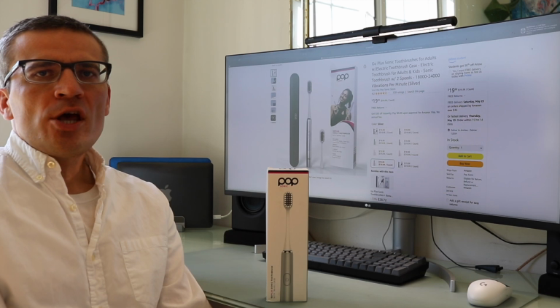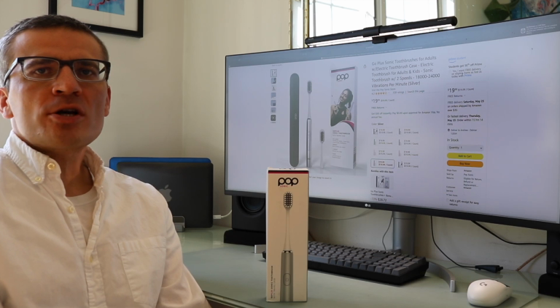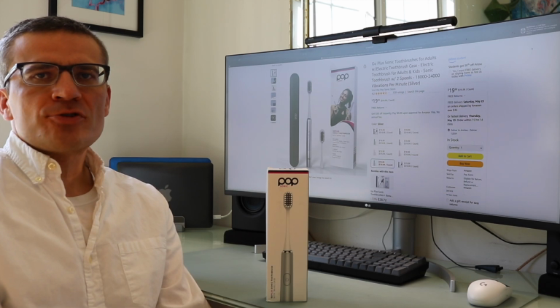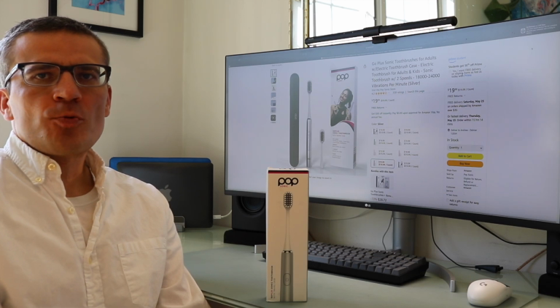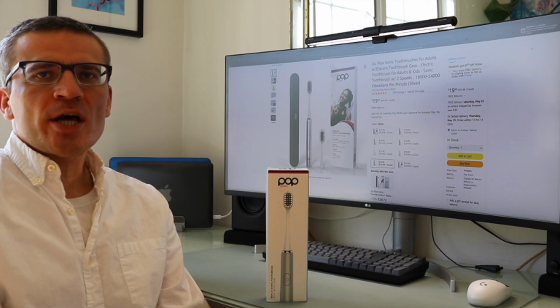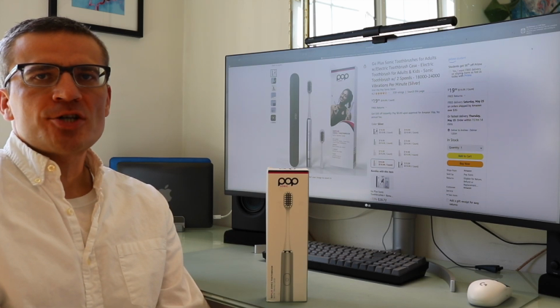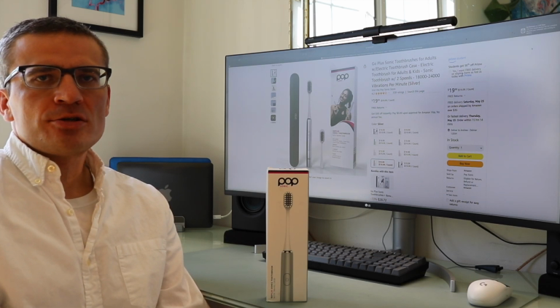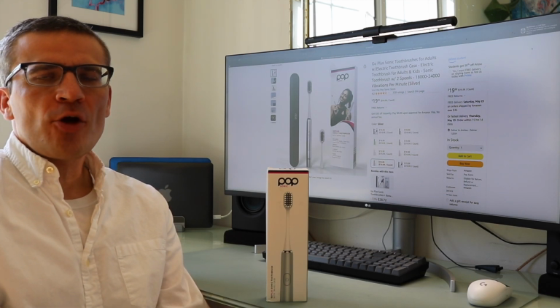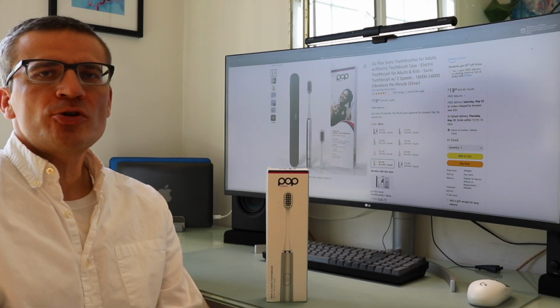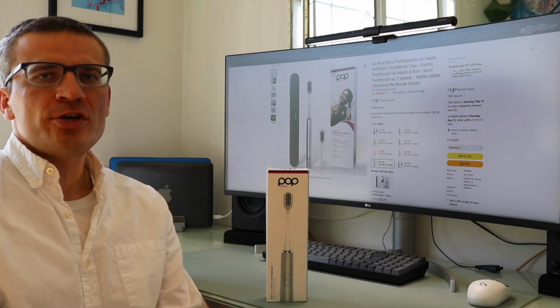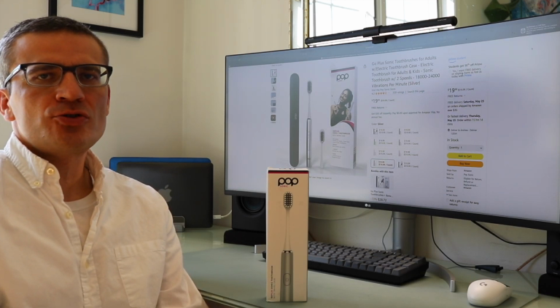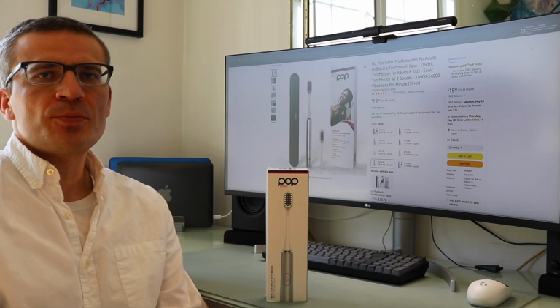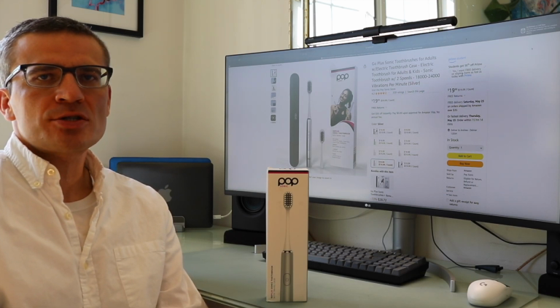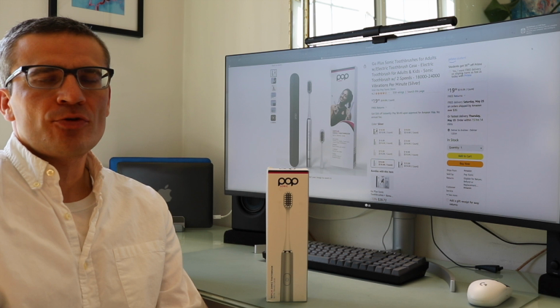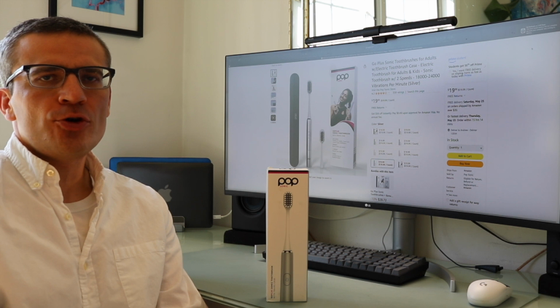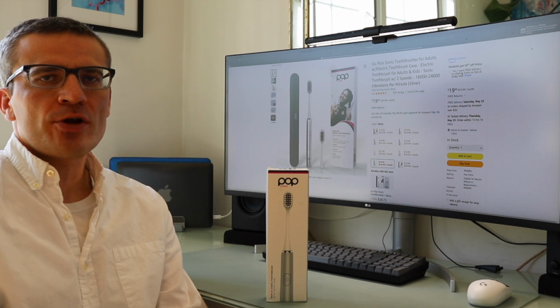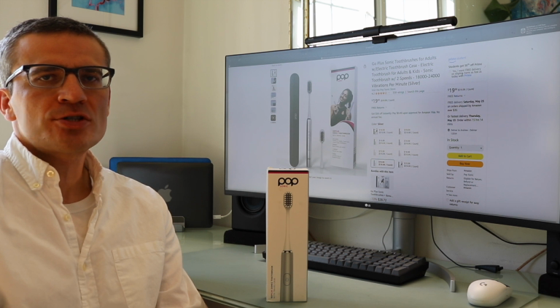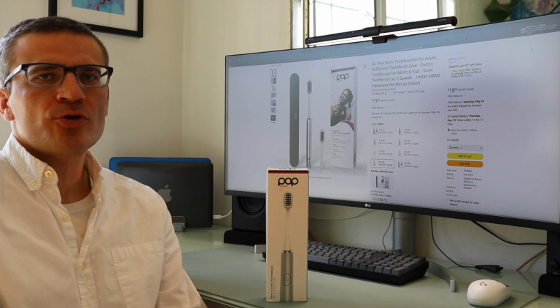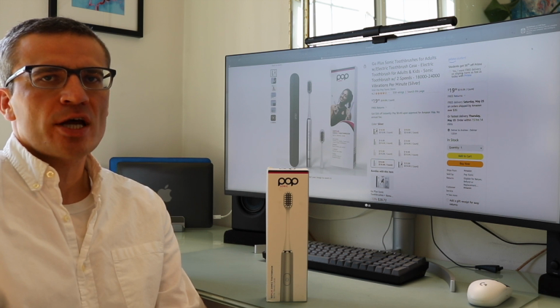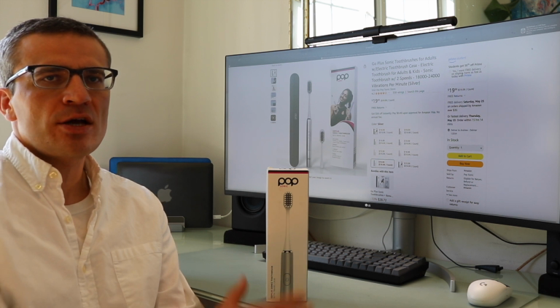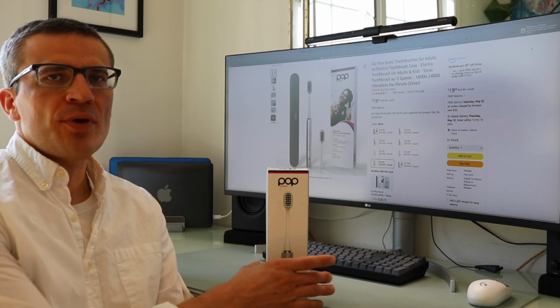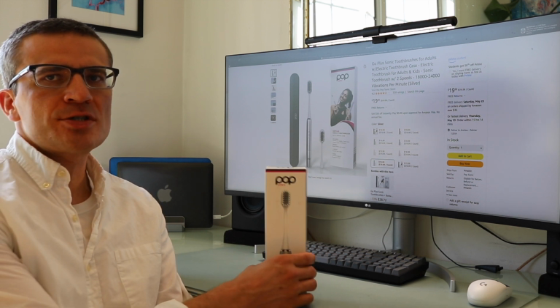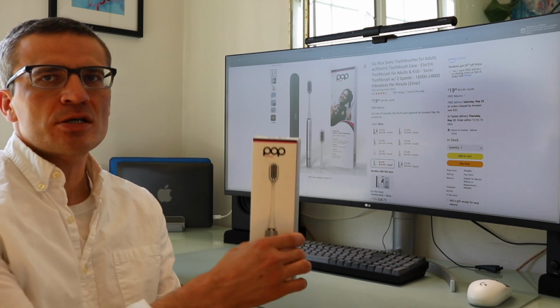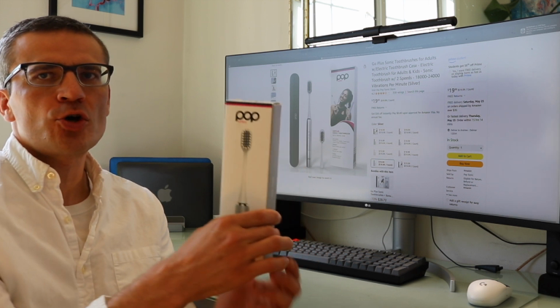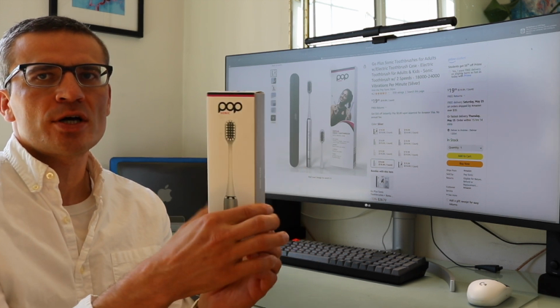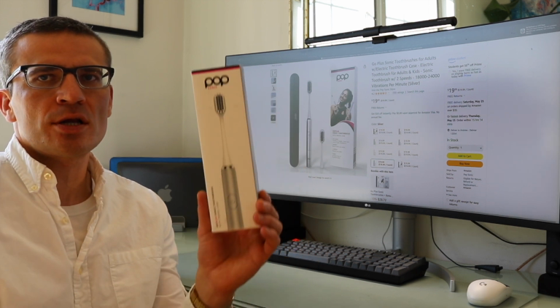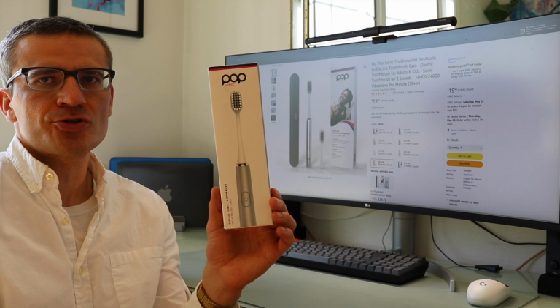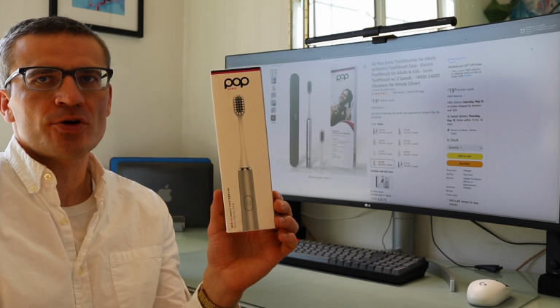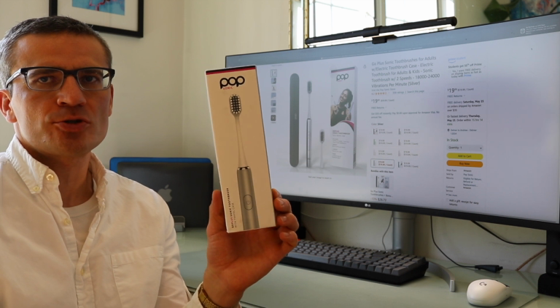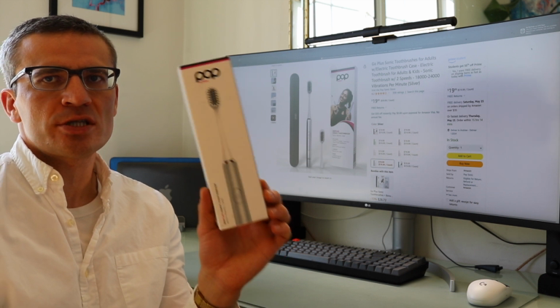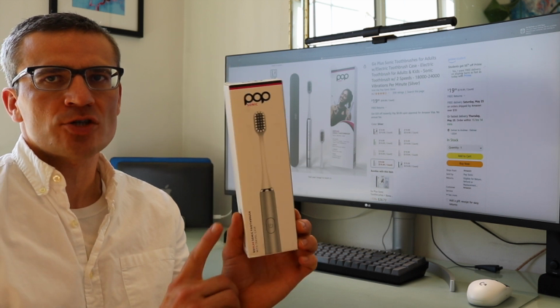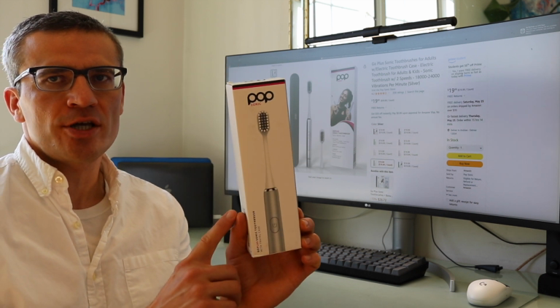Hey everyone, it's Andrew. Welcome back to my channel. Today we're going to be doing an unboxing, review, and first-time brush test of the Popsonic Go Plus electric toothbrush, which is in this box right here.